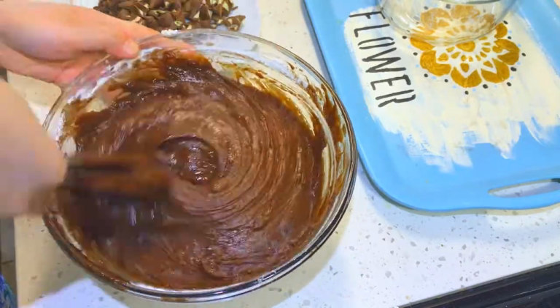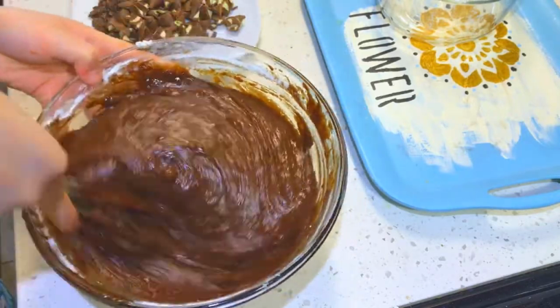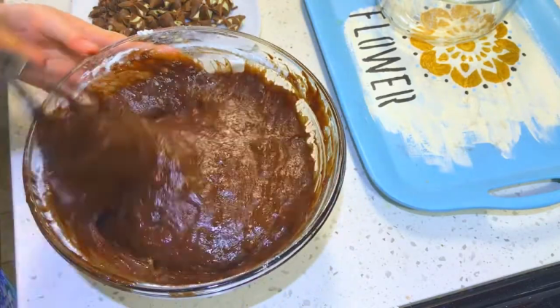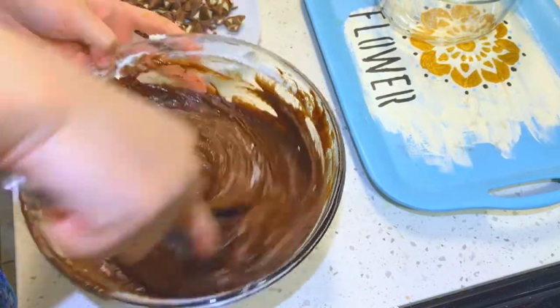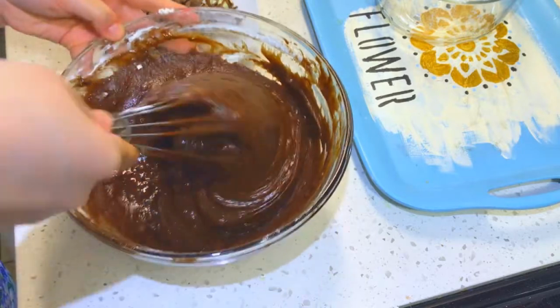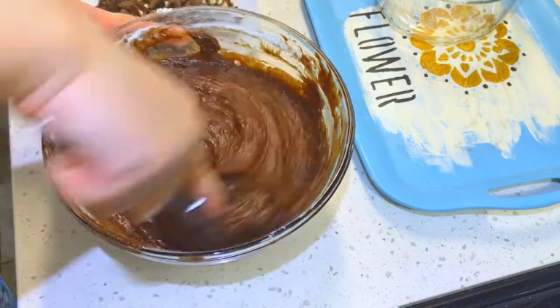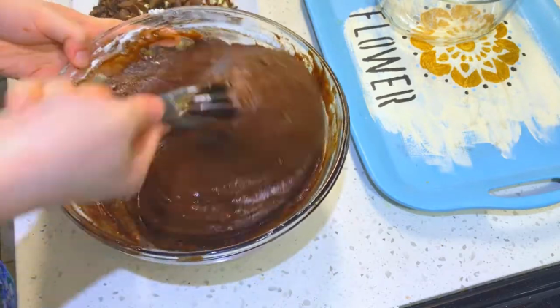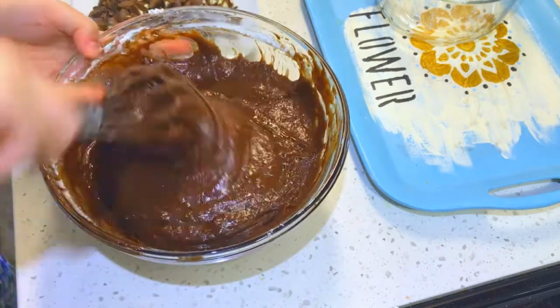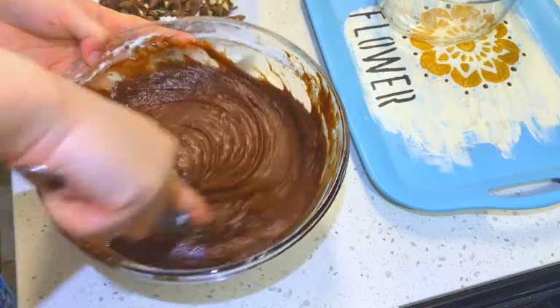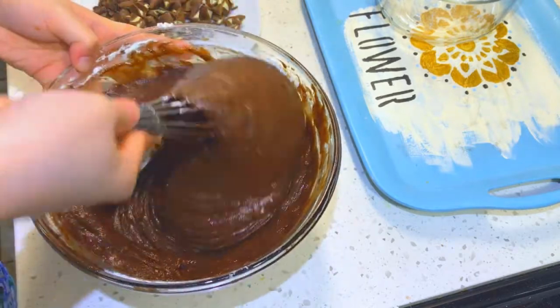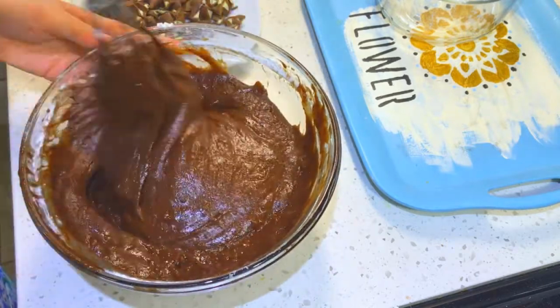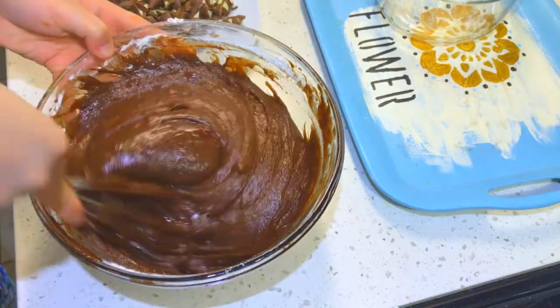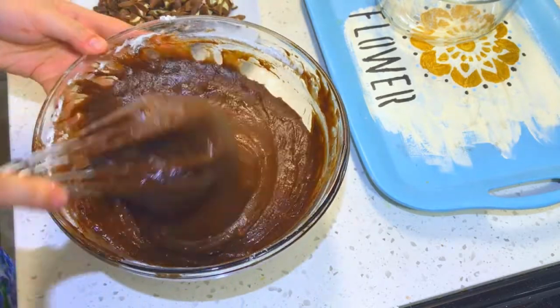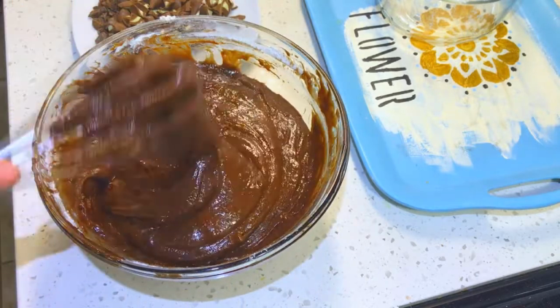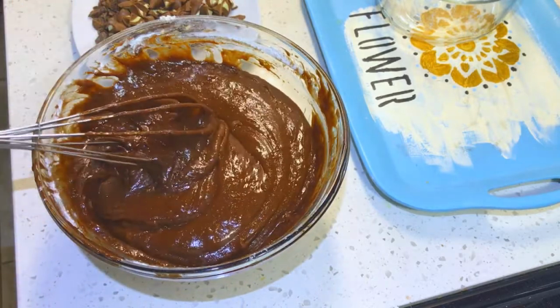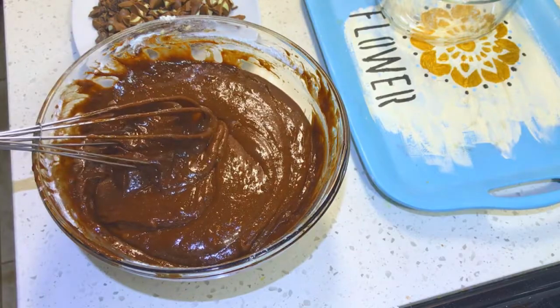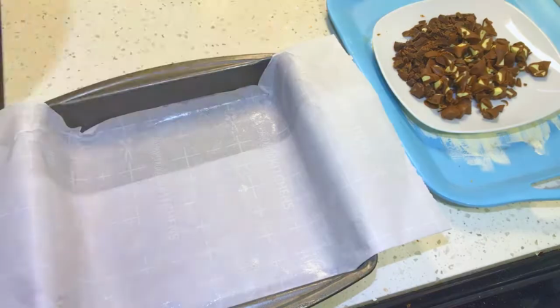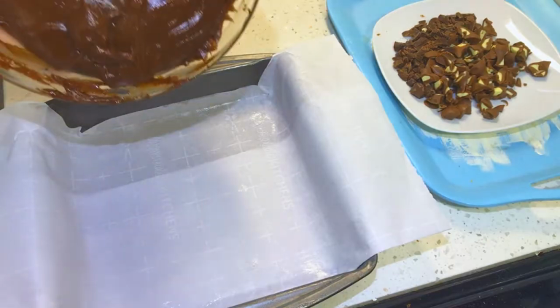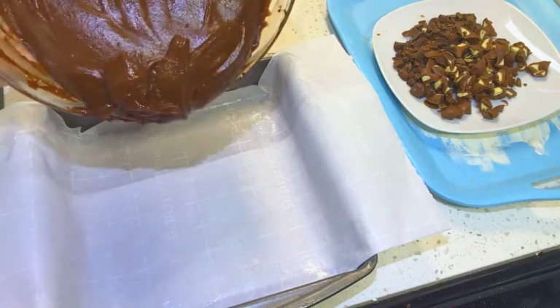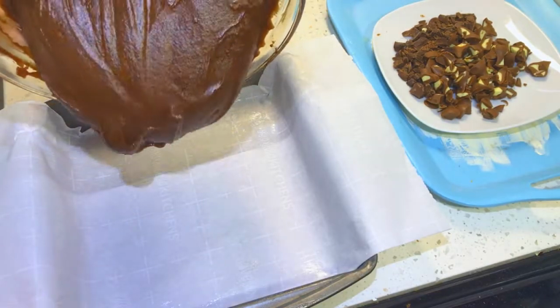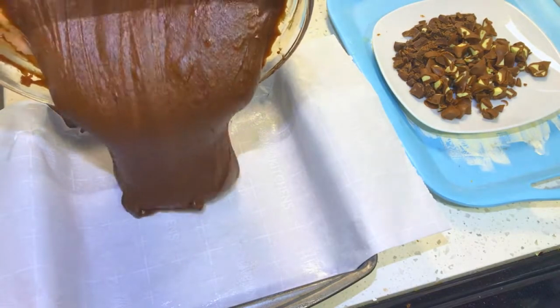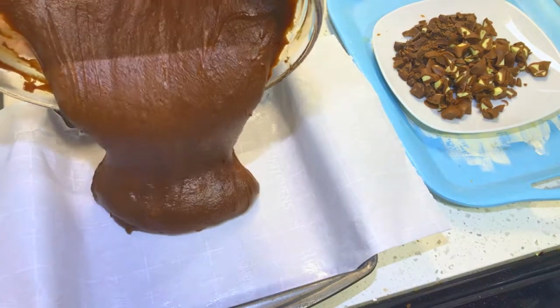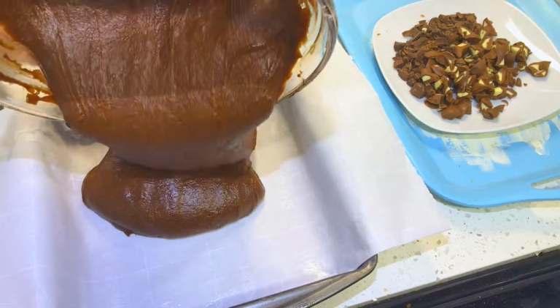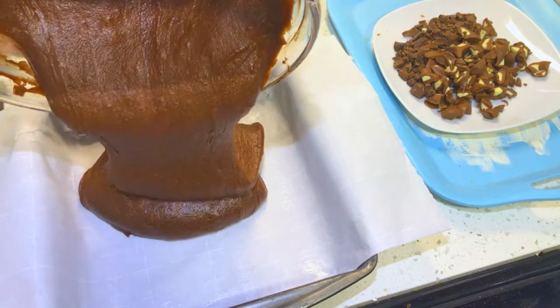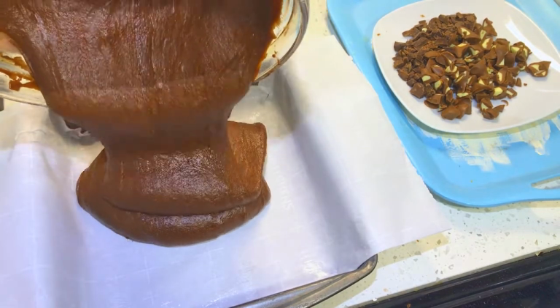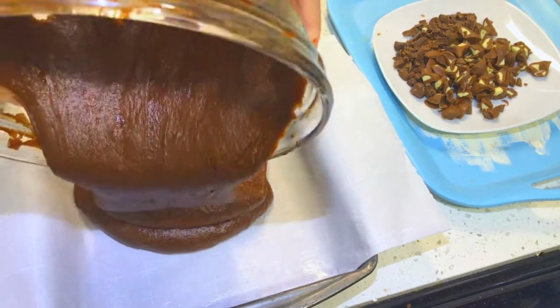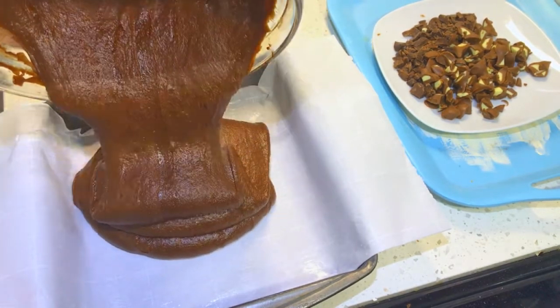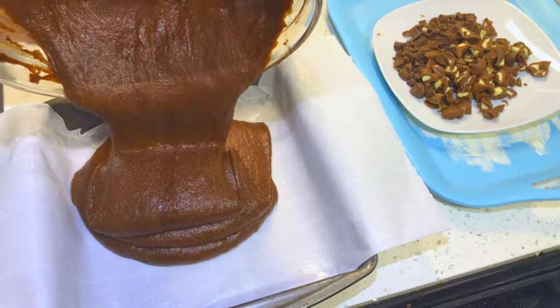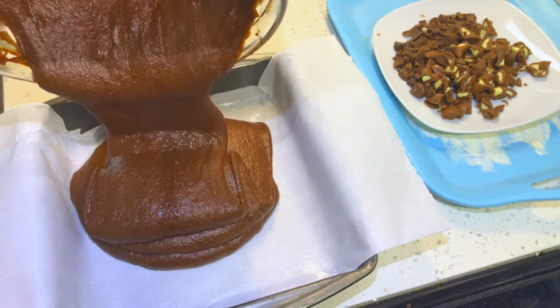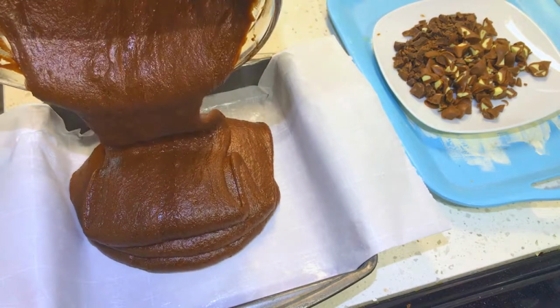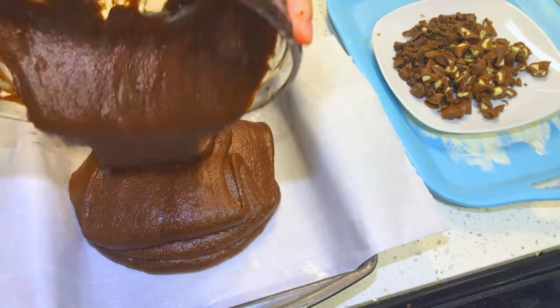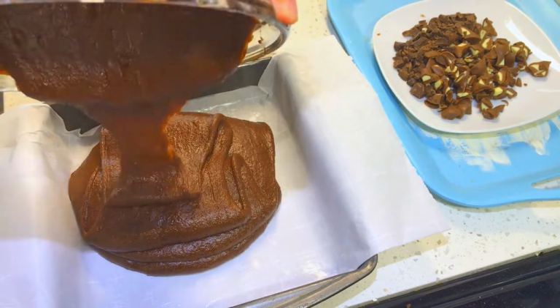When your brownie batter is ready, you want to transfer it to a baking pan. I'm using a 9x9 inch cake pan that is lined with parchment paper and sprayed with a little bit of butter spray, just to help the brownie get removed easily after baking.